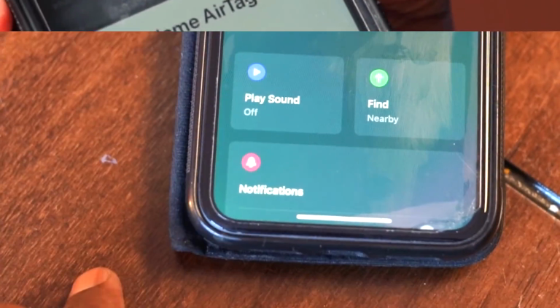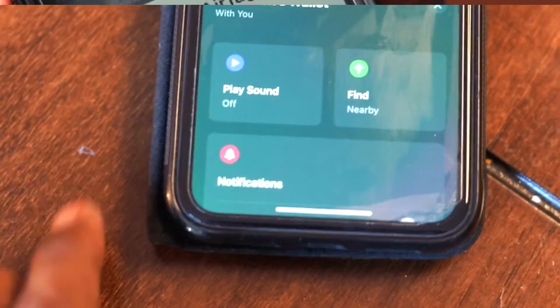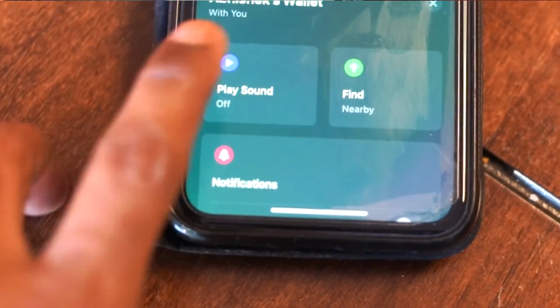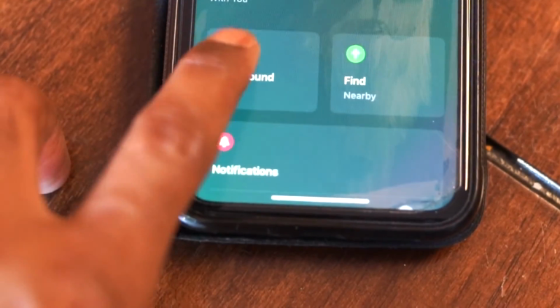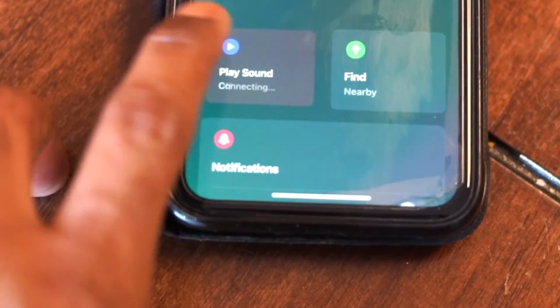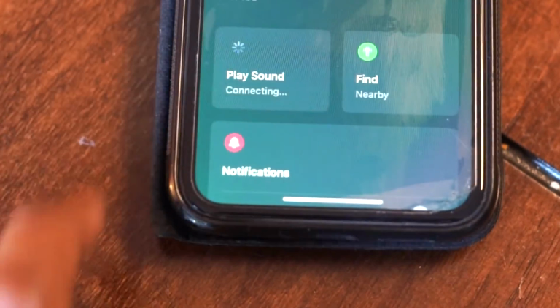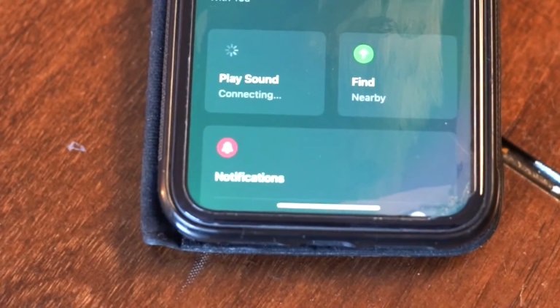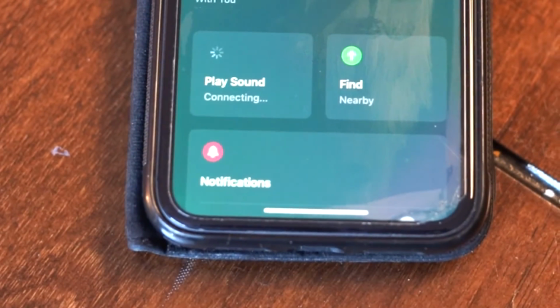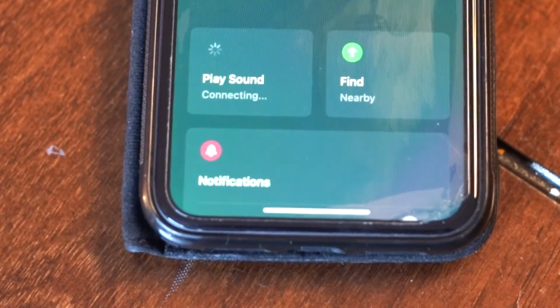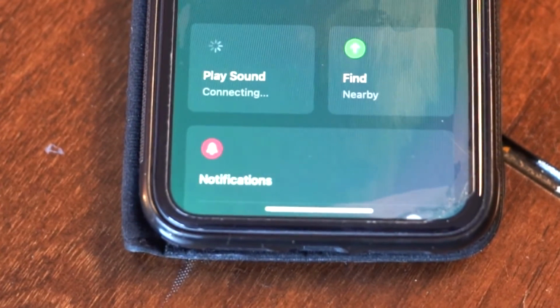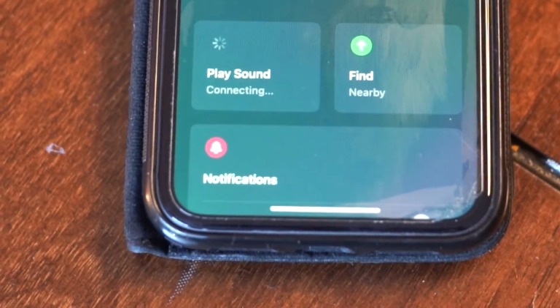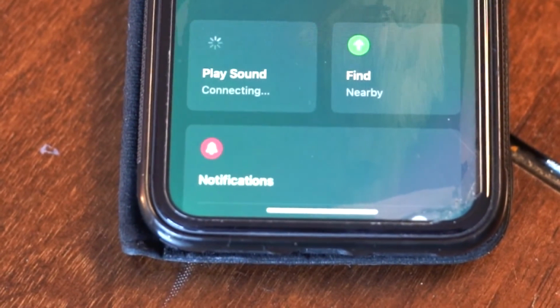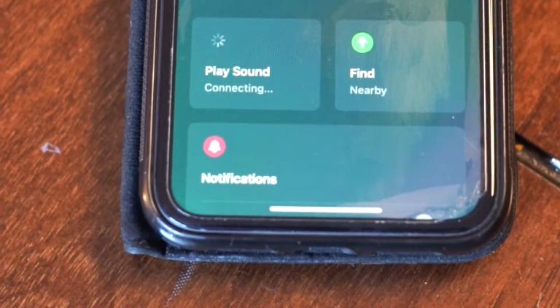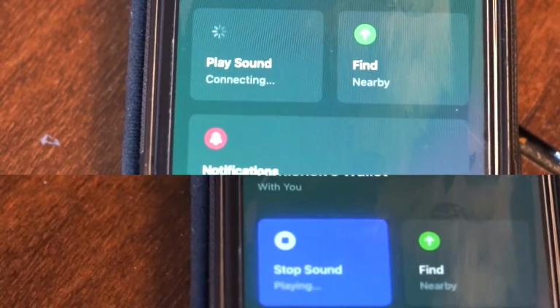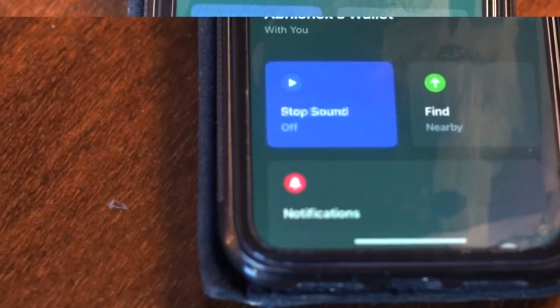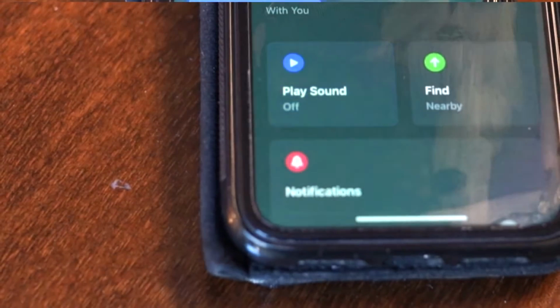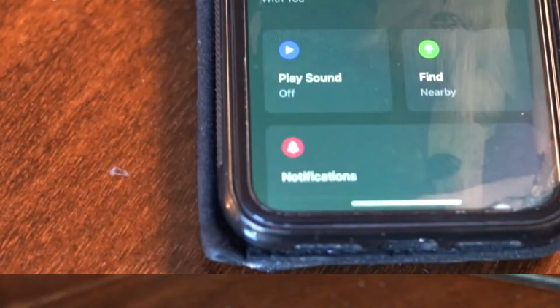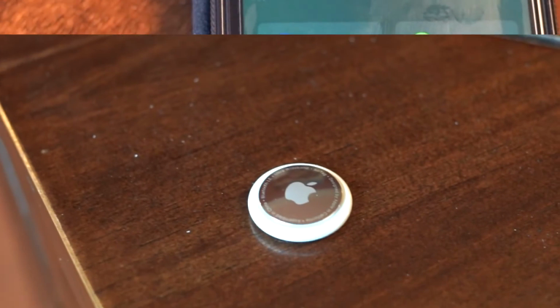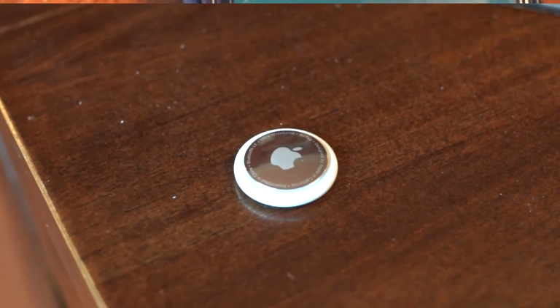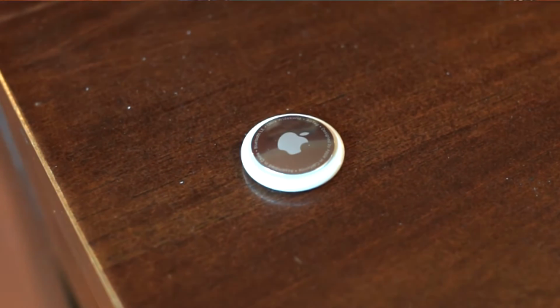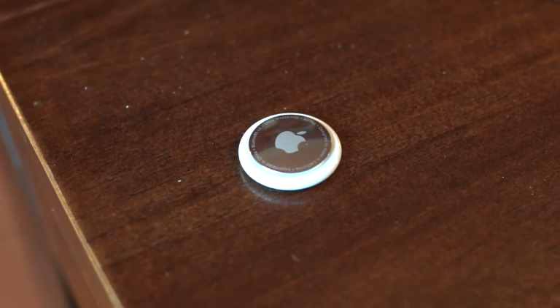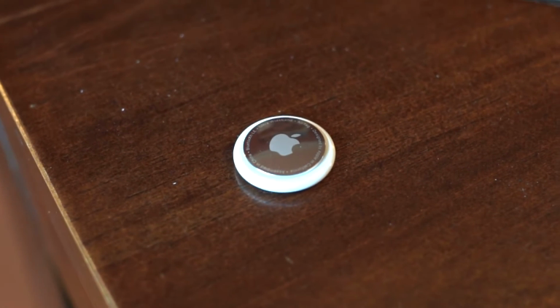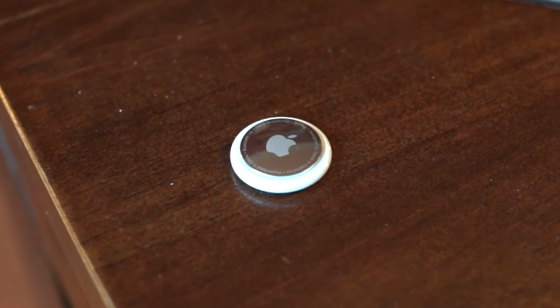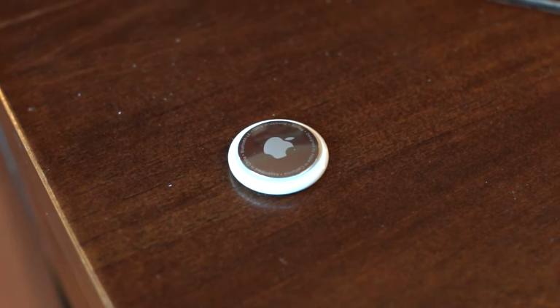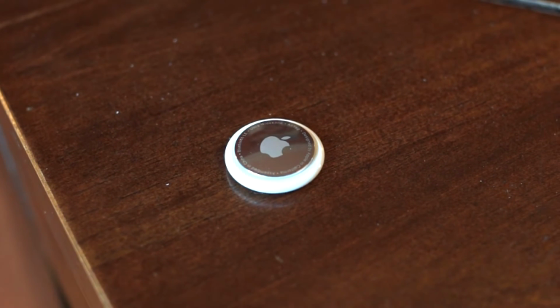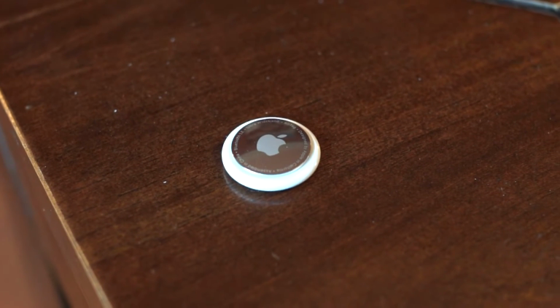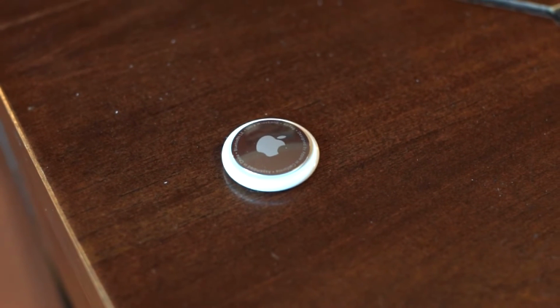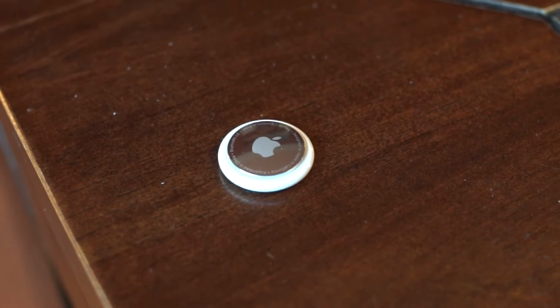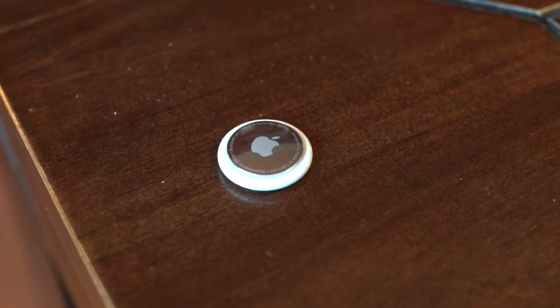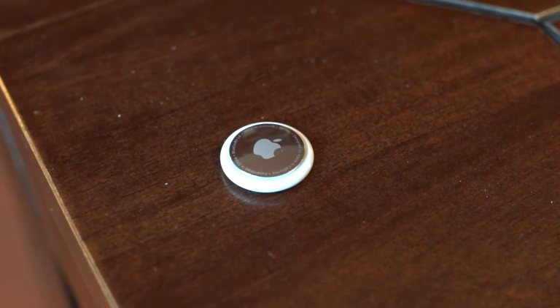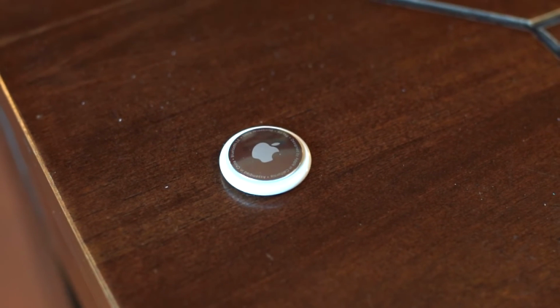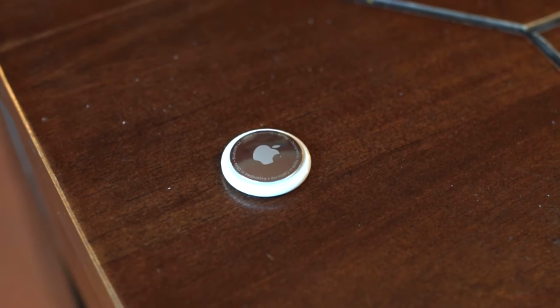AirTag also has a built-in speaker to help find your items. There you go.